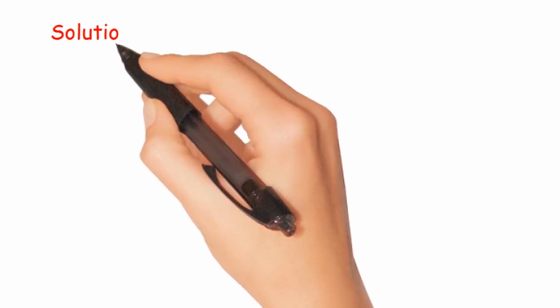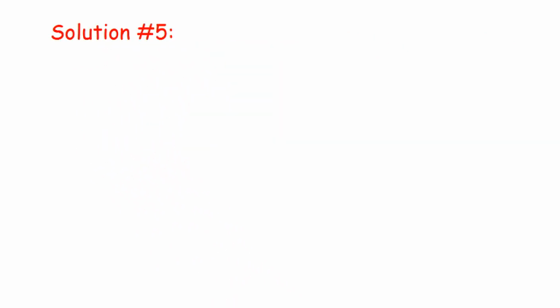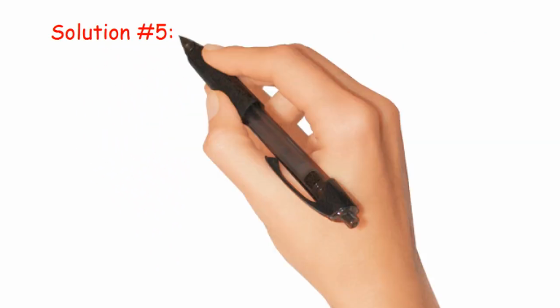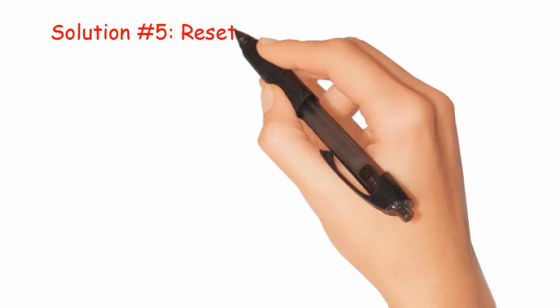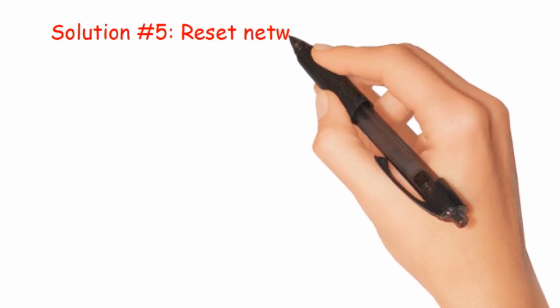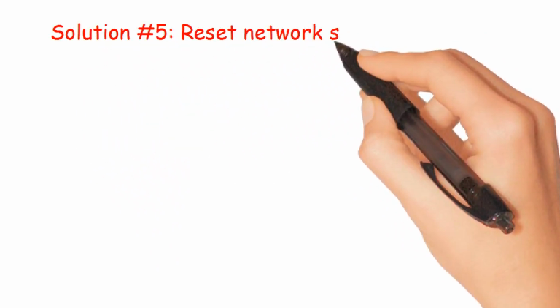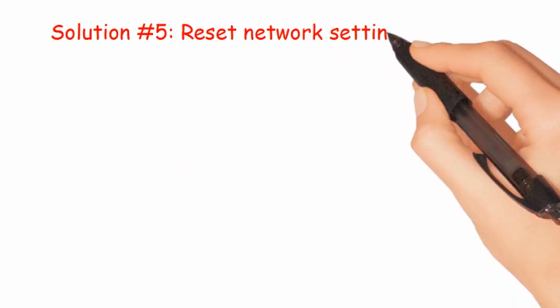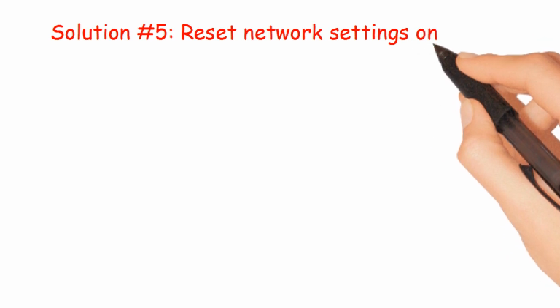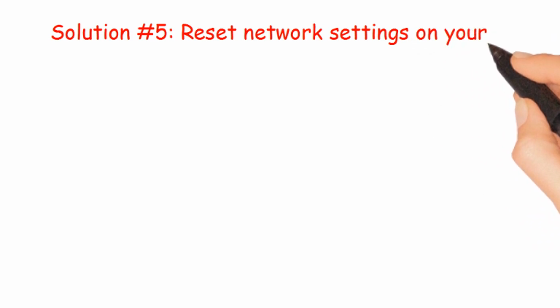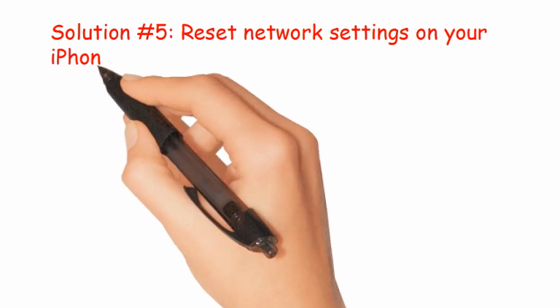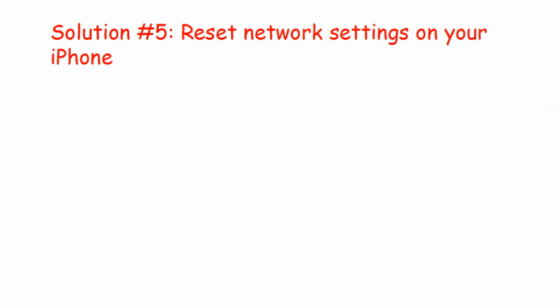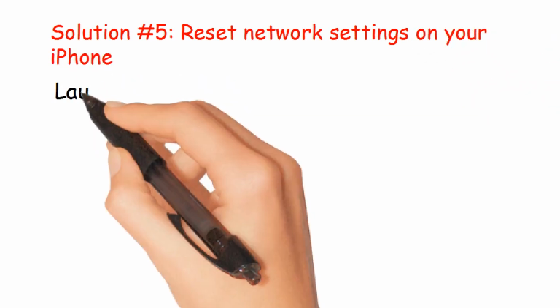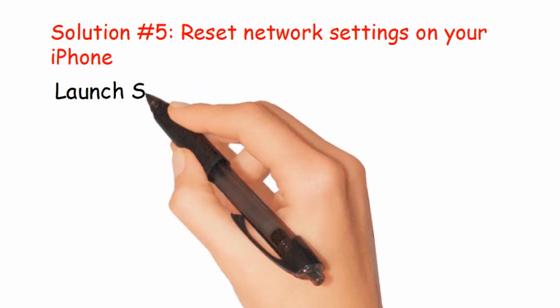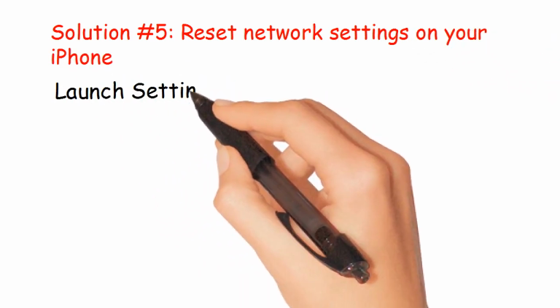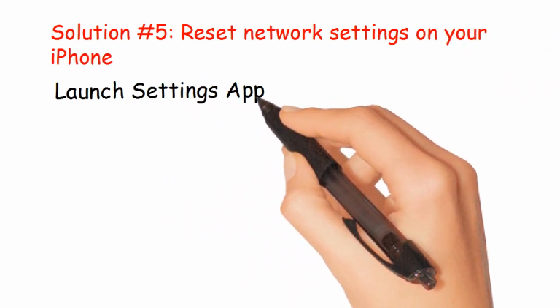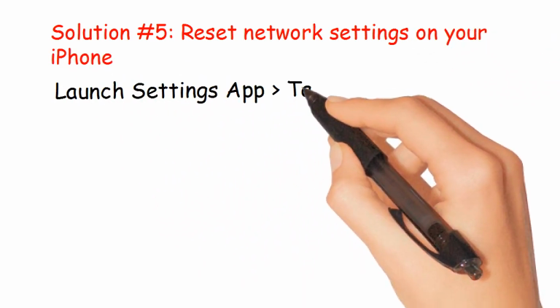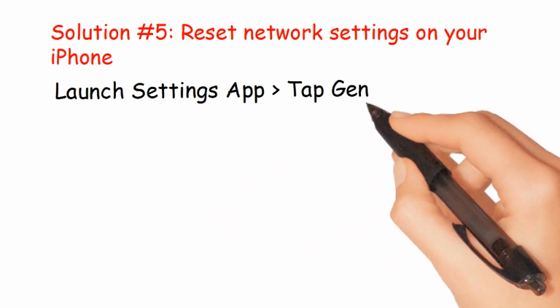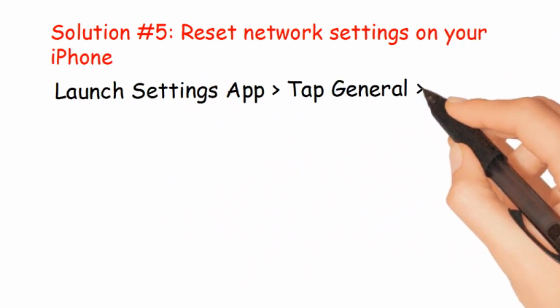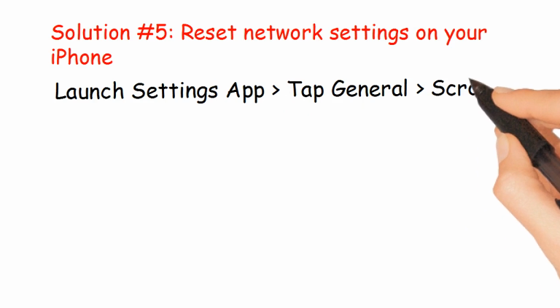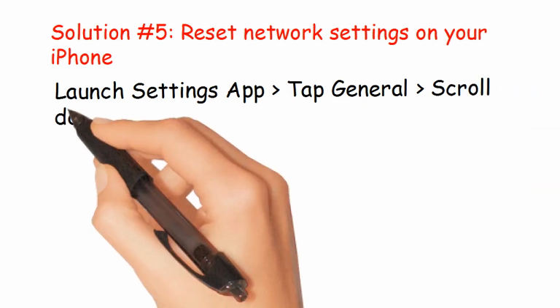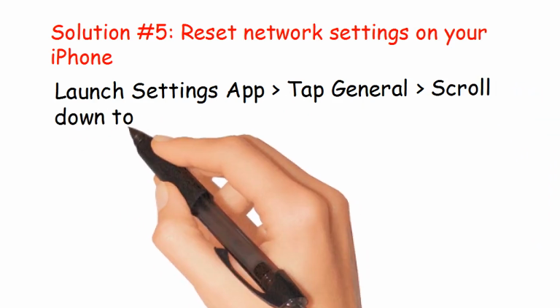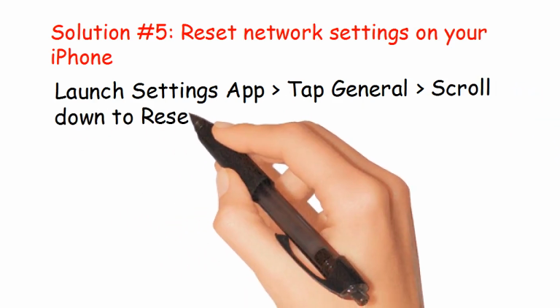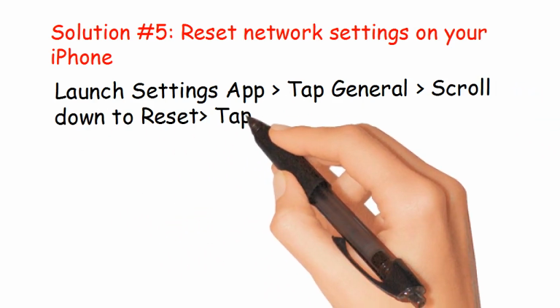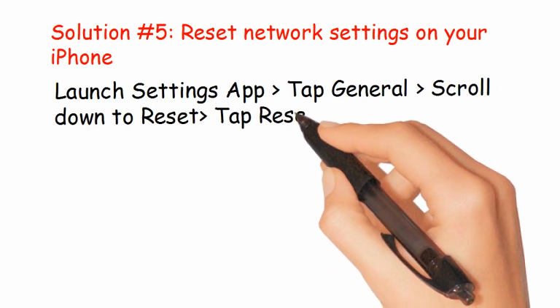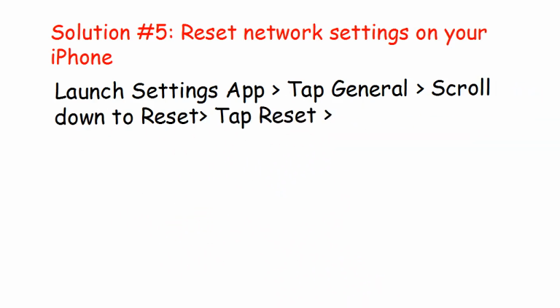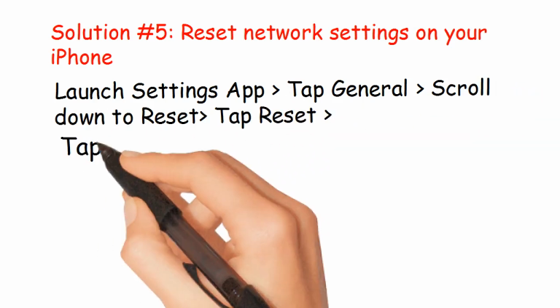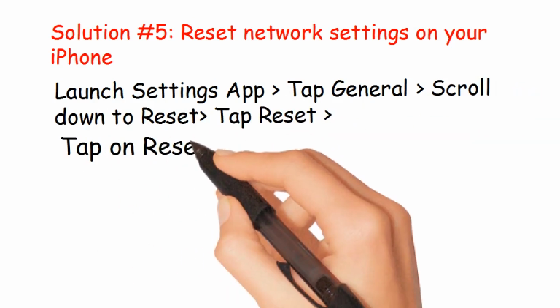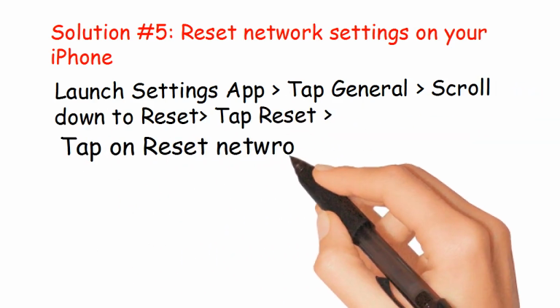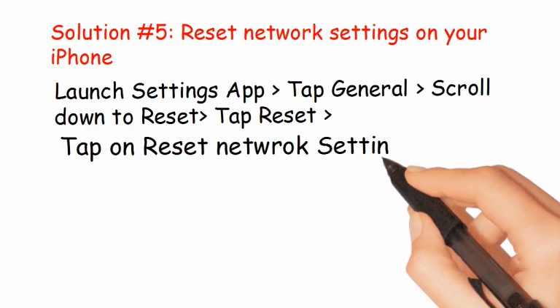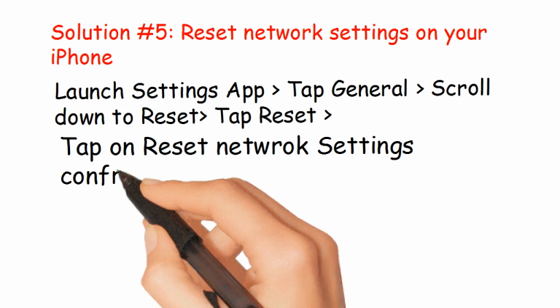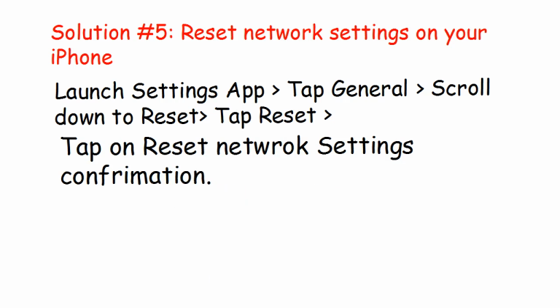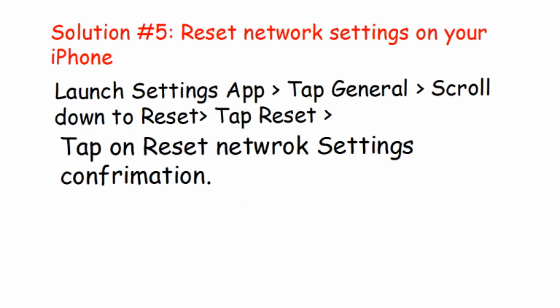Solution number 5: Reset network settings on your iPhone. Launch the Settings app, tap General, scroll down to Reset, tap Reset, then tap Reset Network Settings and confirm.